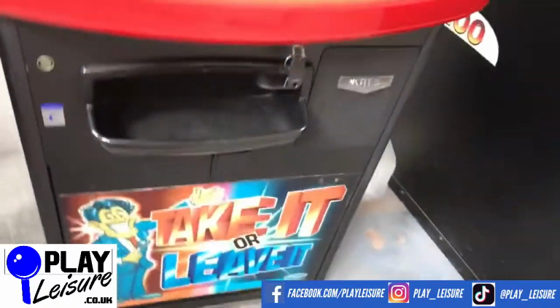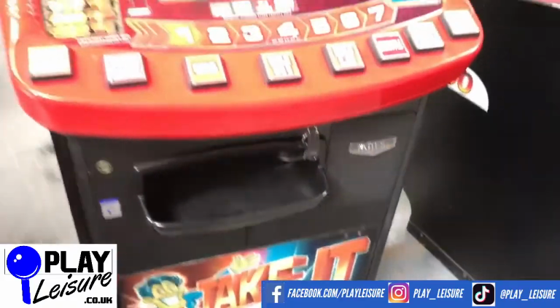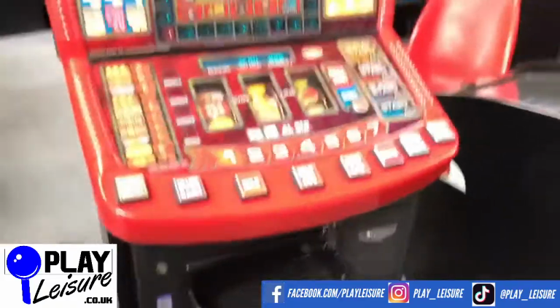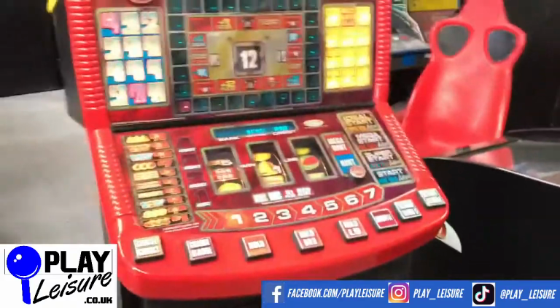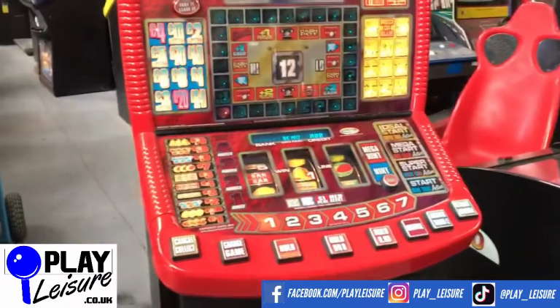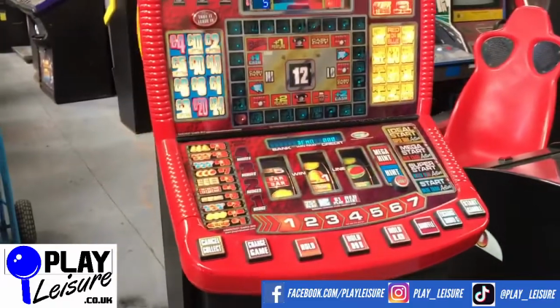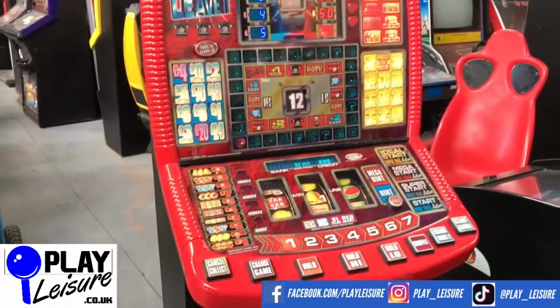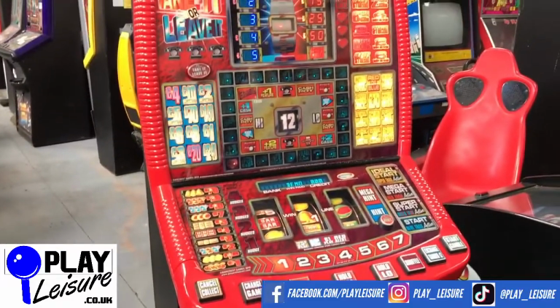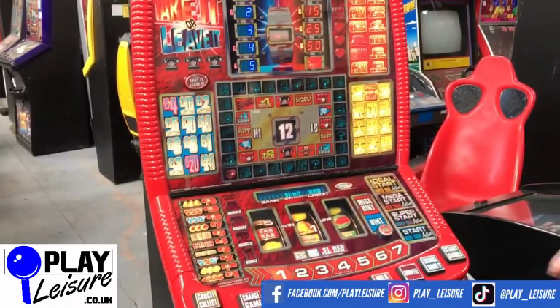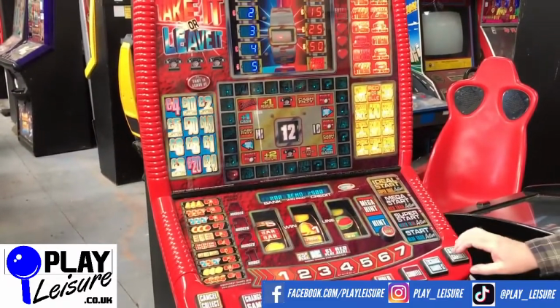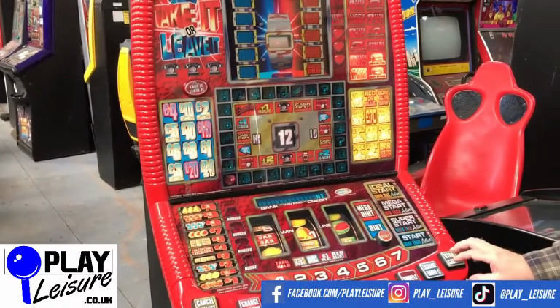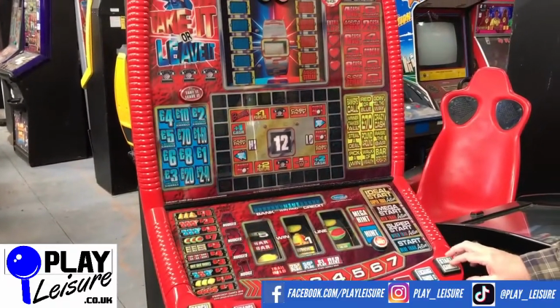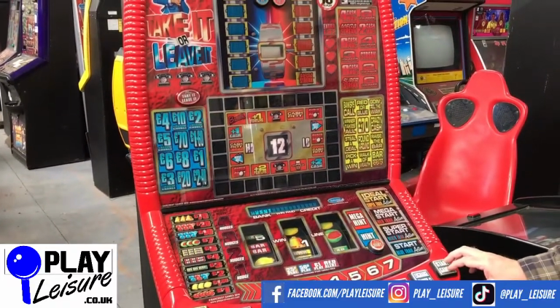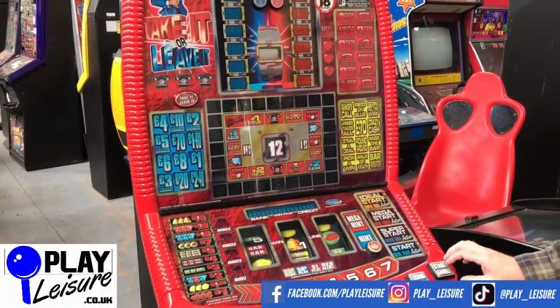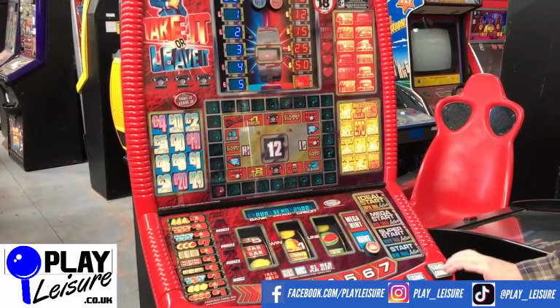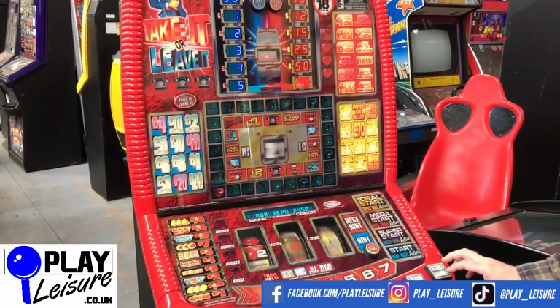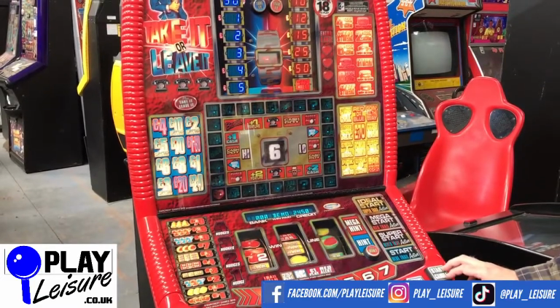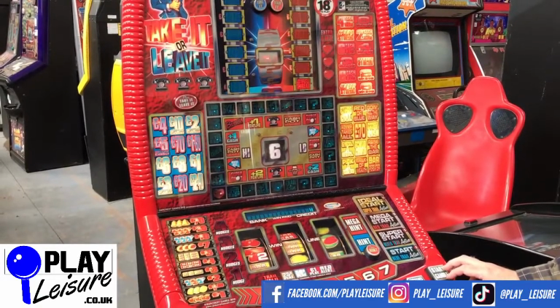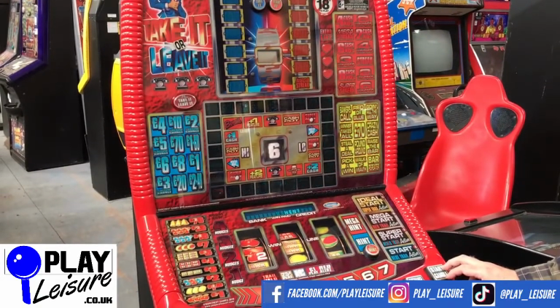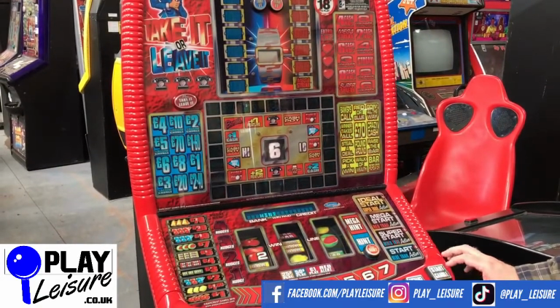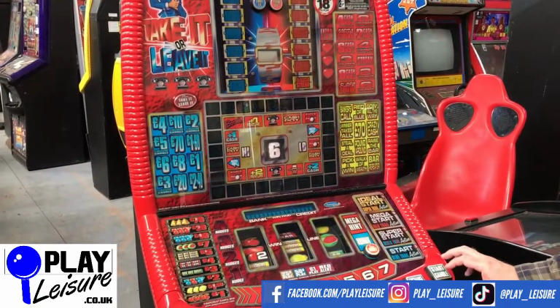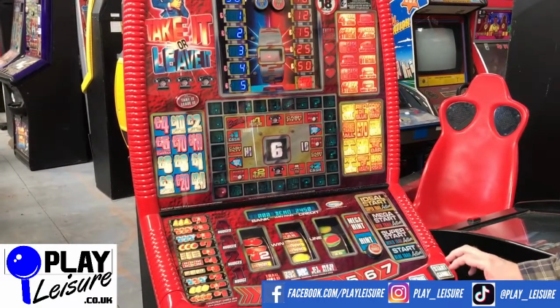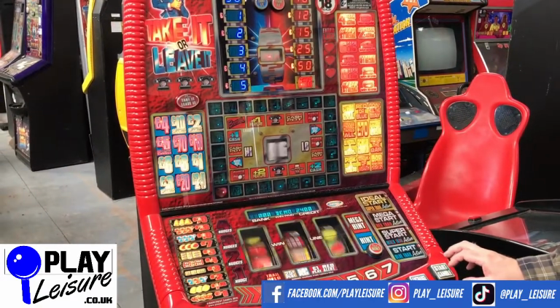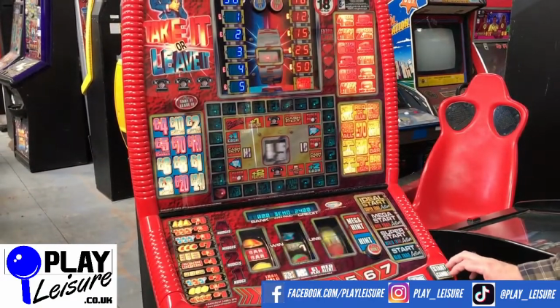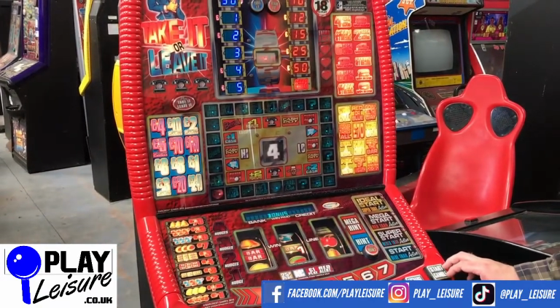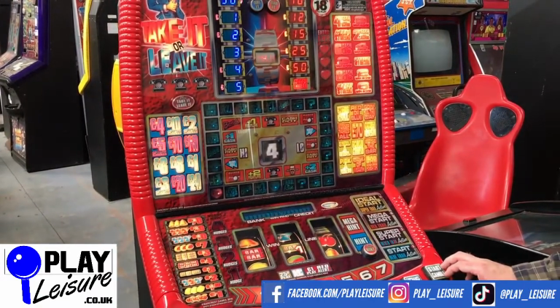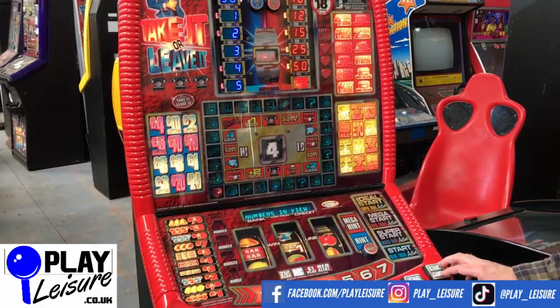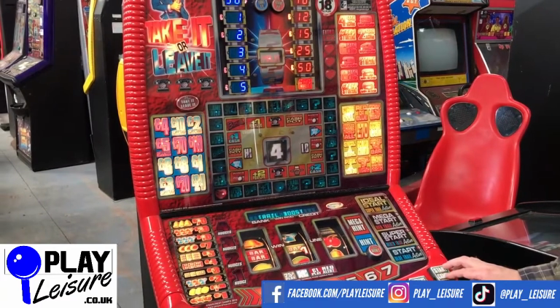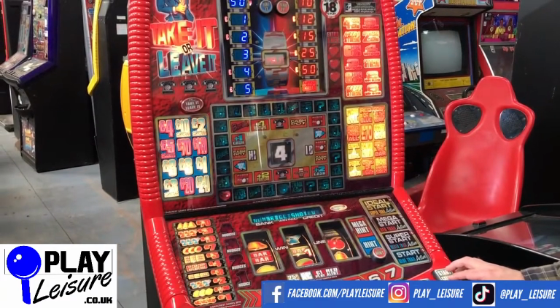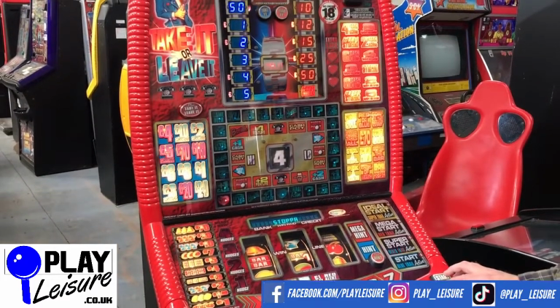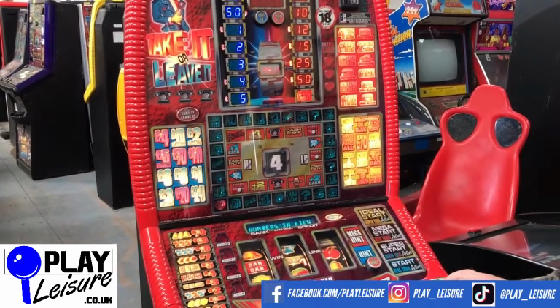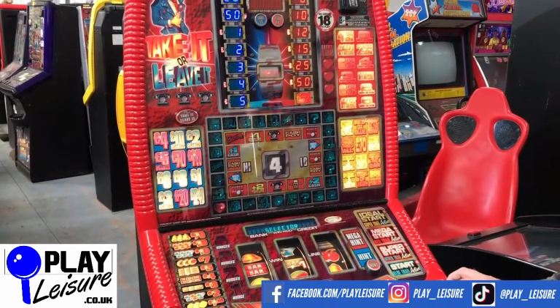We'll get Mike to step over now and have a bit of a play. We've put this one in demo mode — we put all of our fruit machines in demo mode so you can see them in action, which means you get to see more of the action. They're all programmed to work with a new one-pound coin and when they arrive they're ready to go. And don't forget all of our fruit machines come with warranty as well.